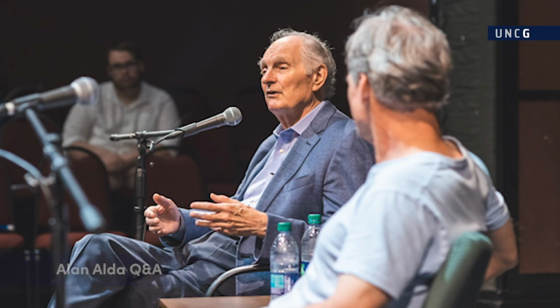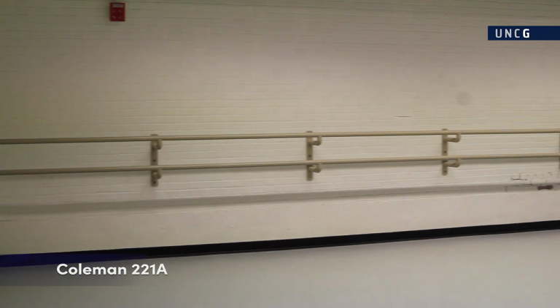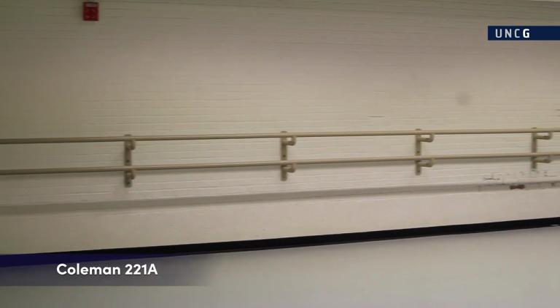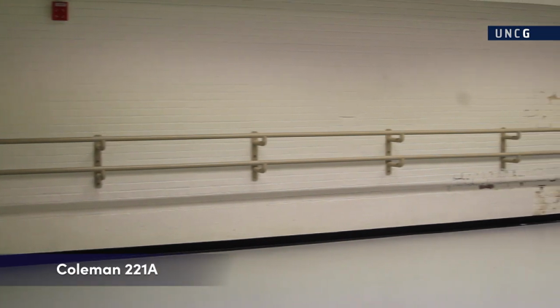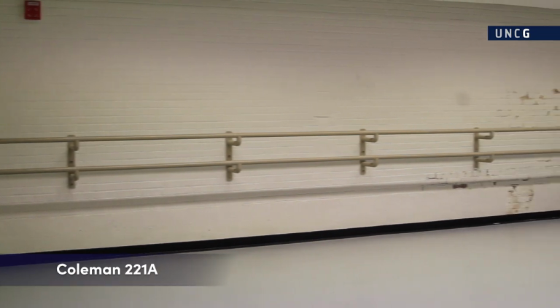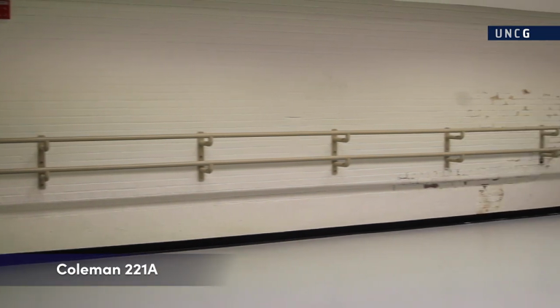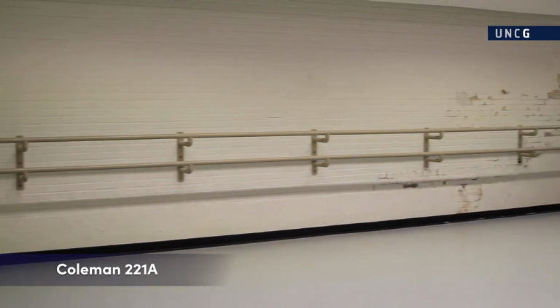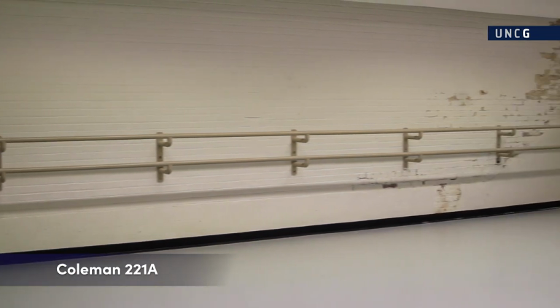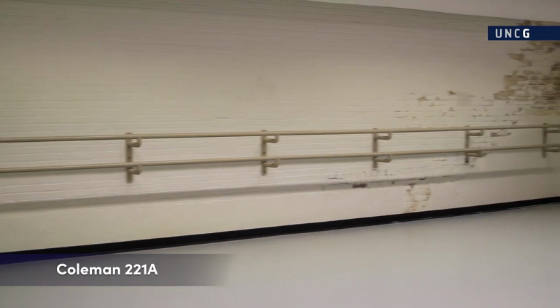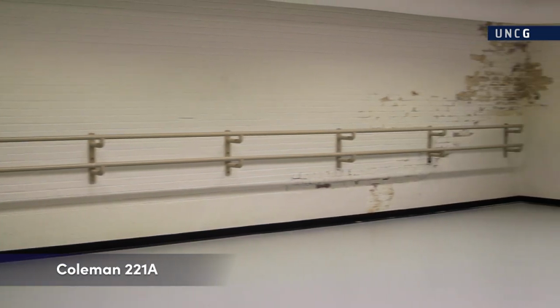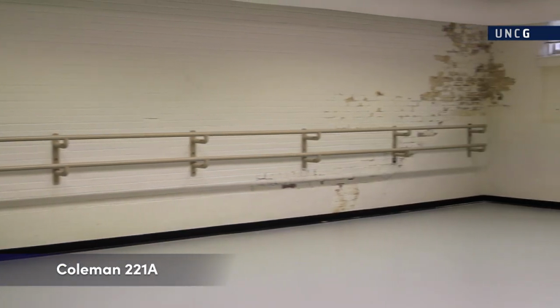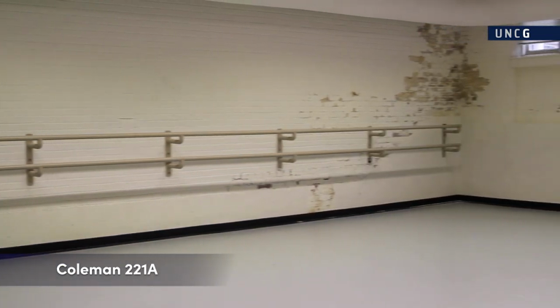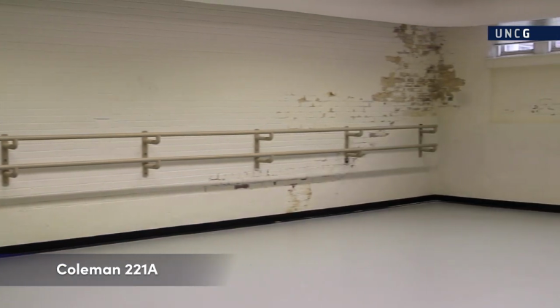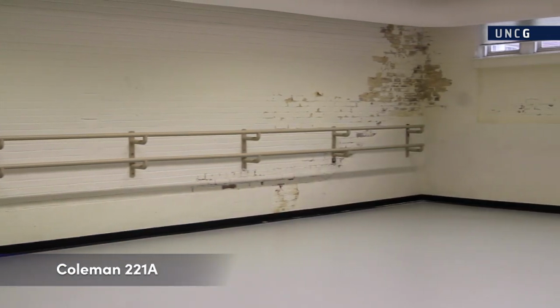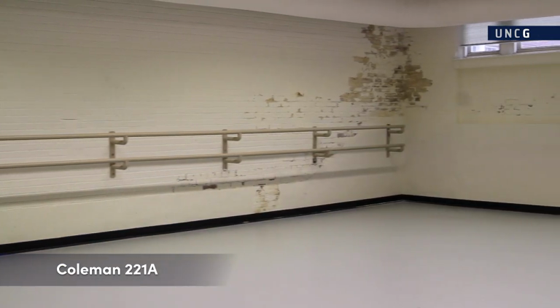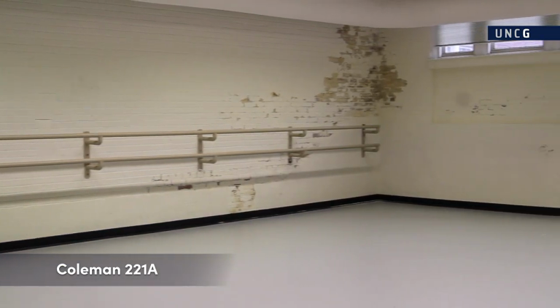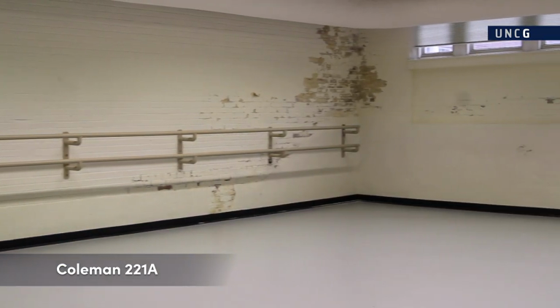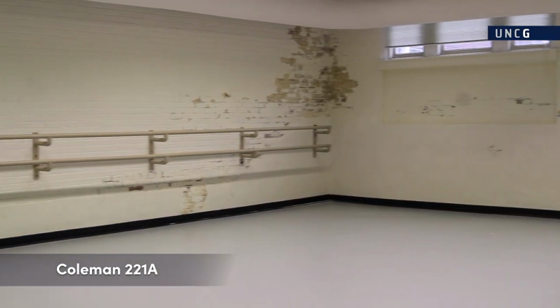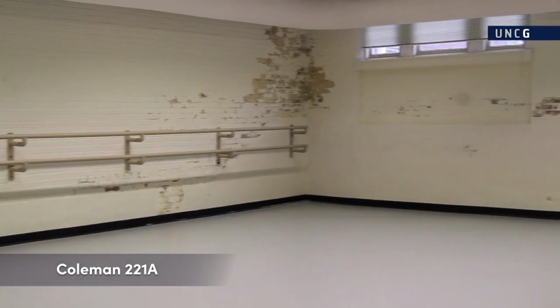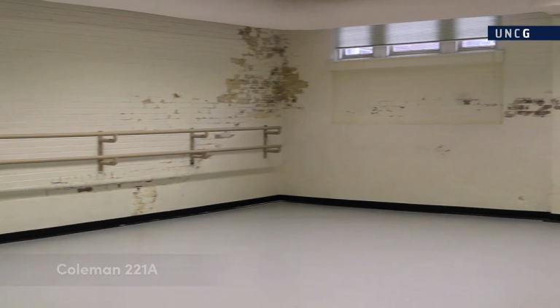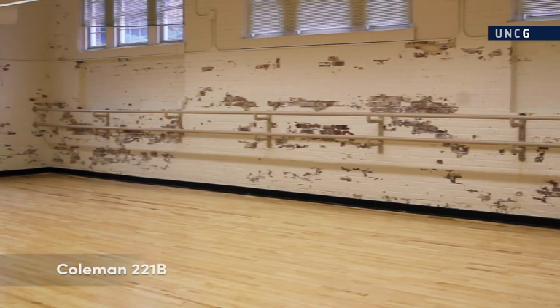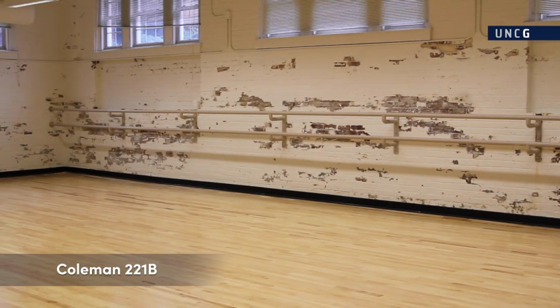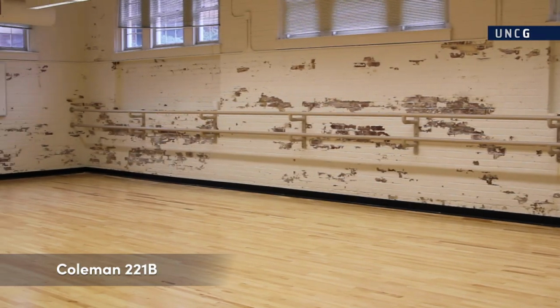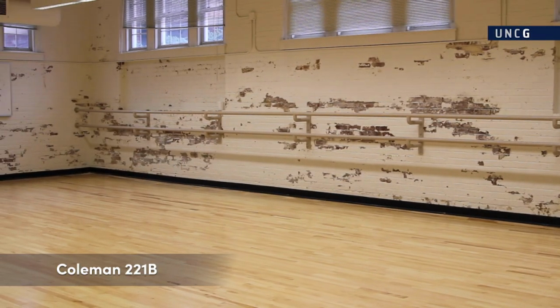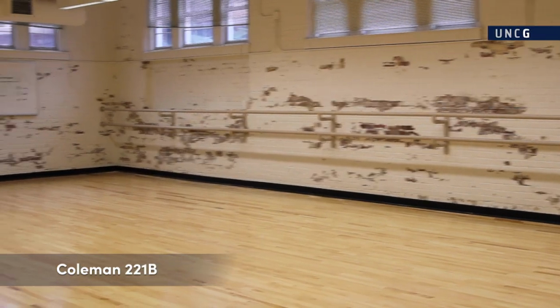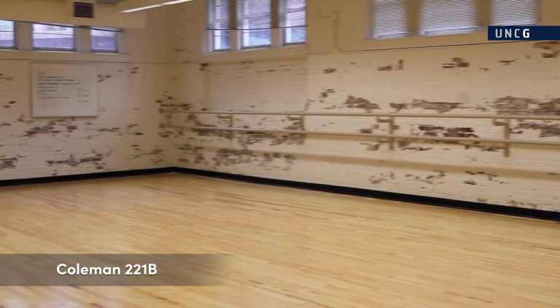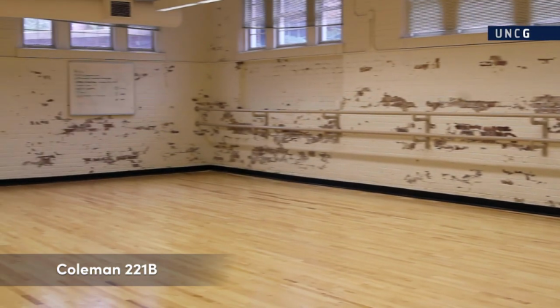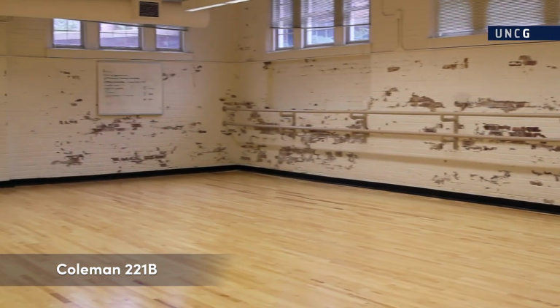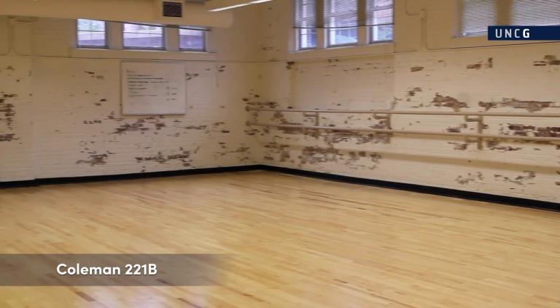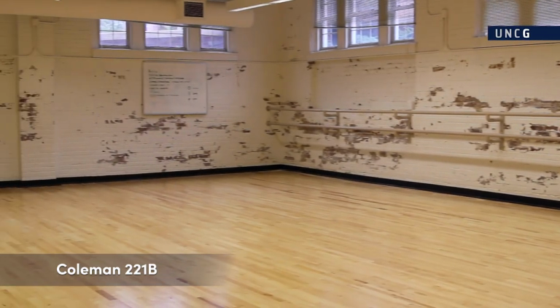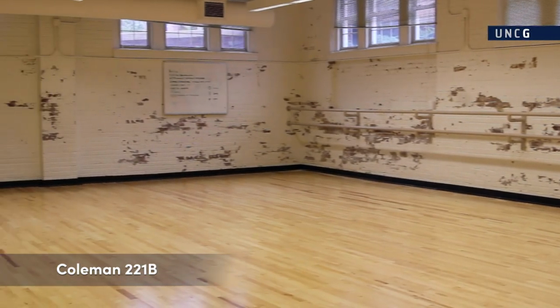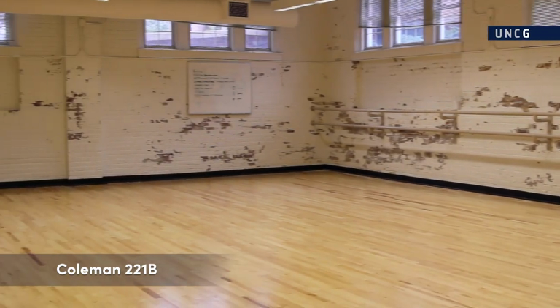The School of Dance shares Coleman 221-A and 221-B with the School of Theatre for tap classes offered as part of our BFA in Musical Theatre.